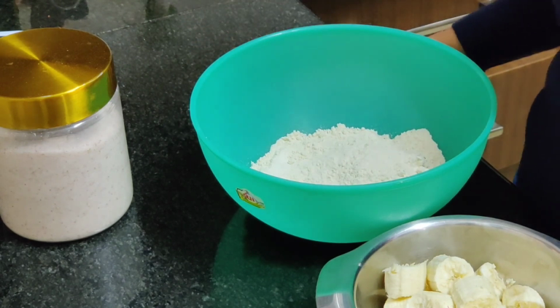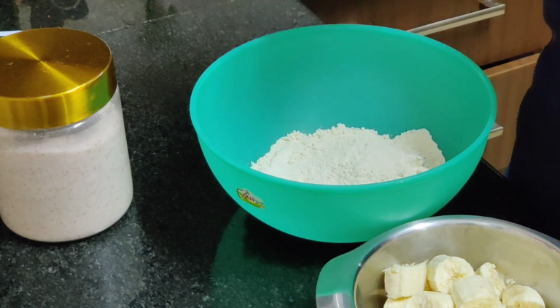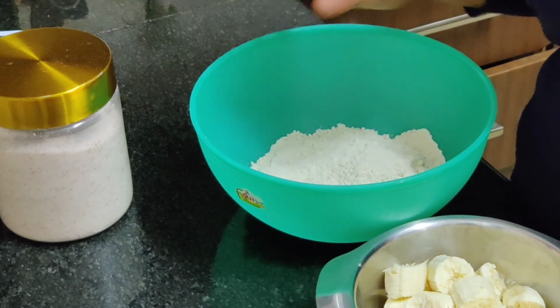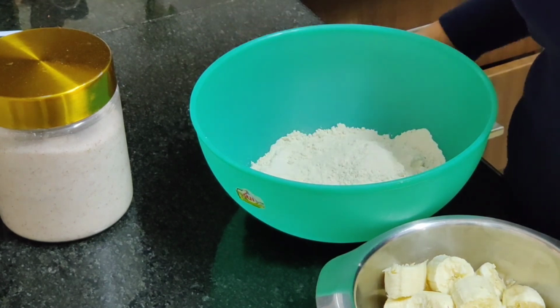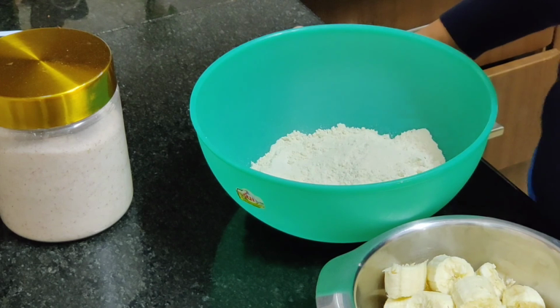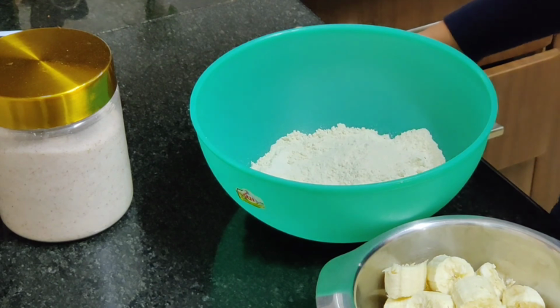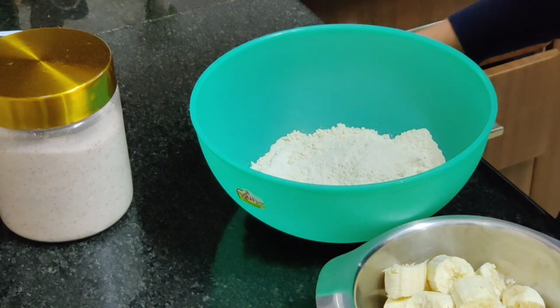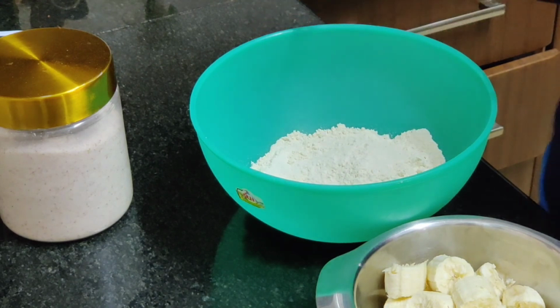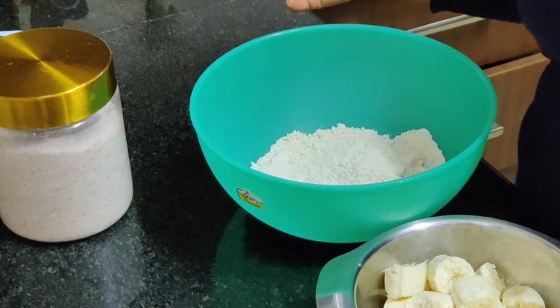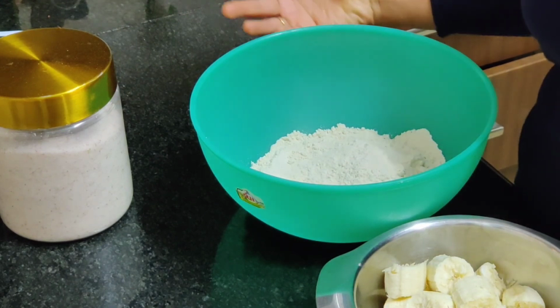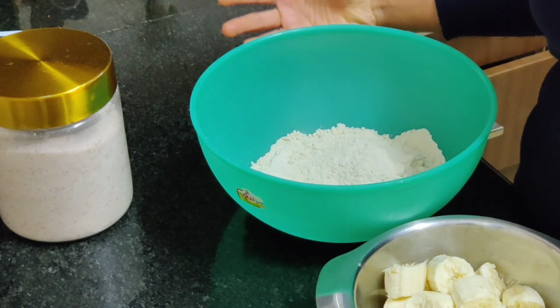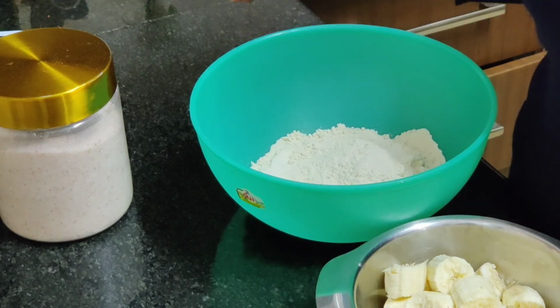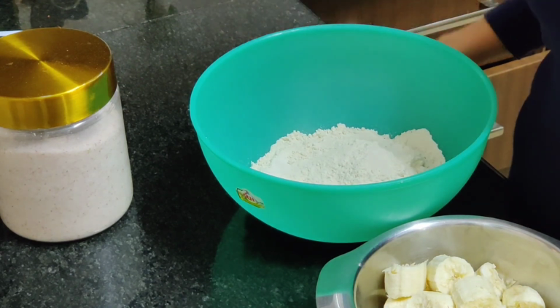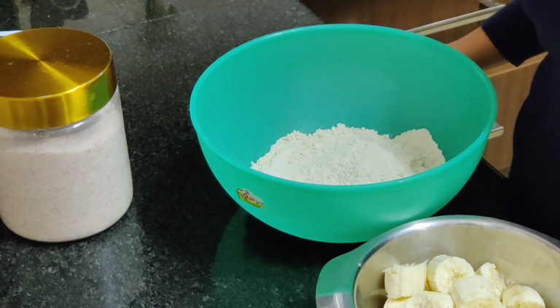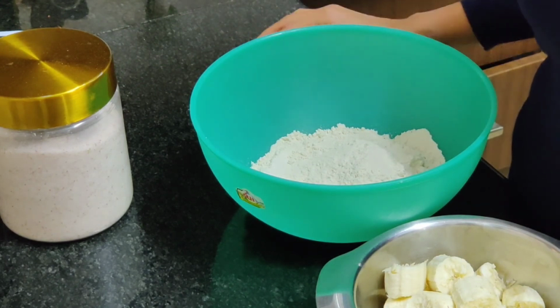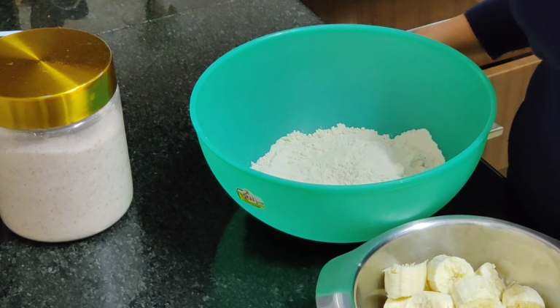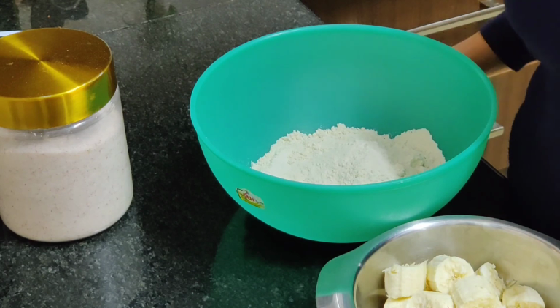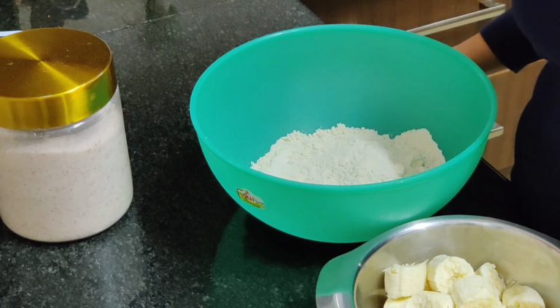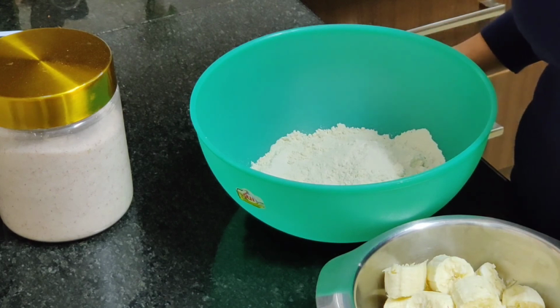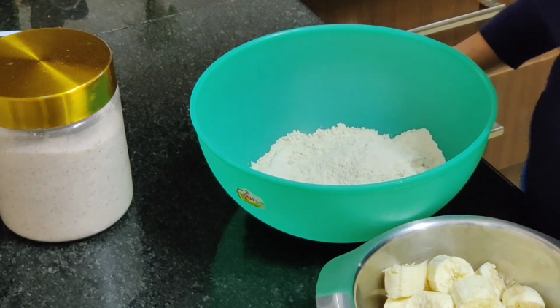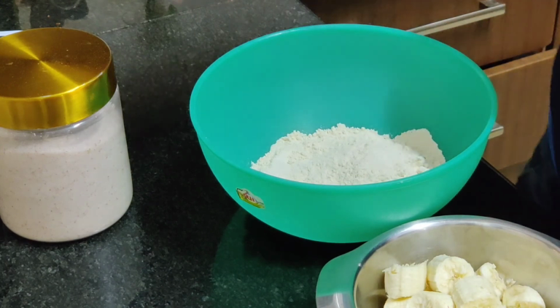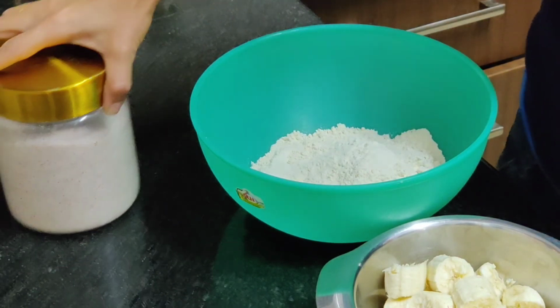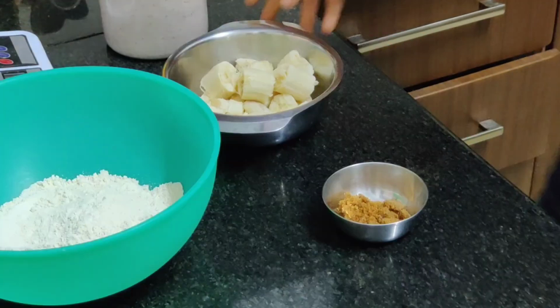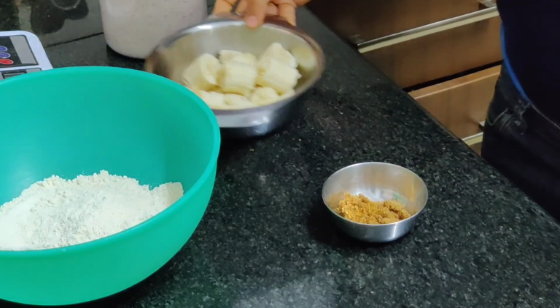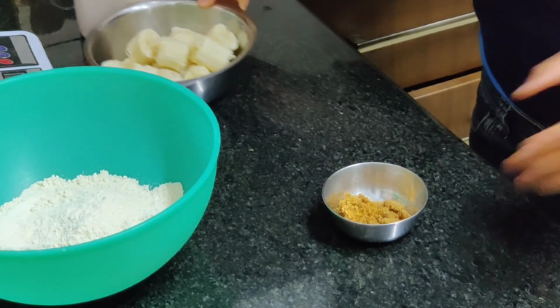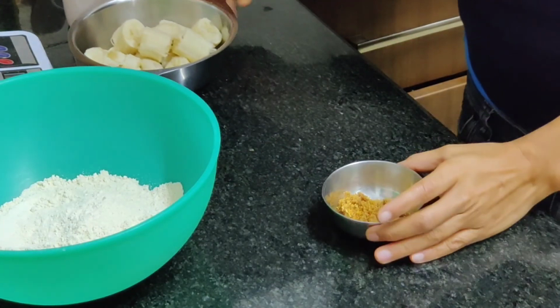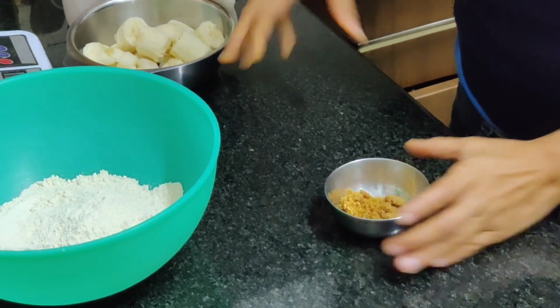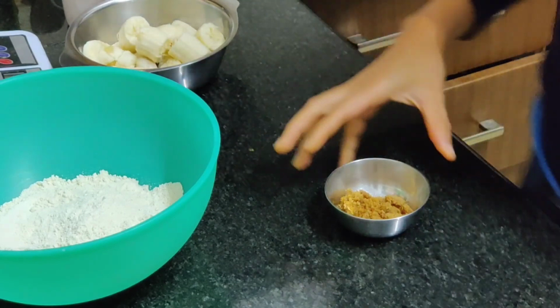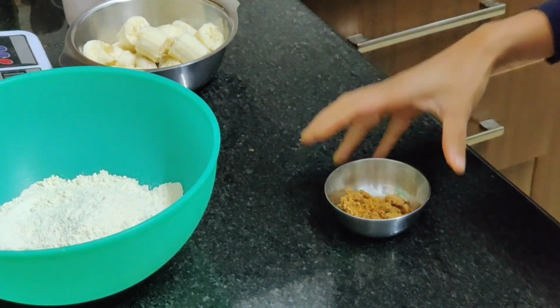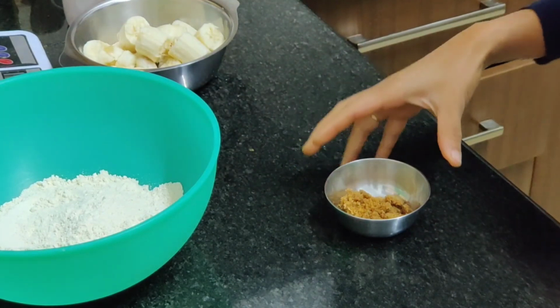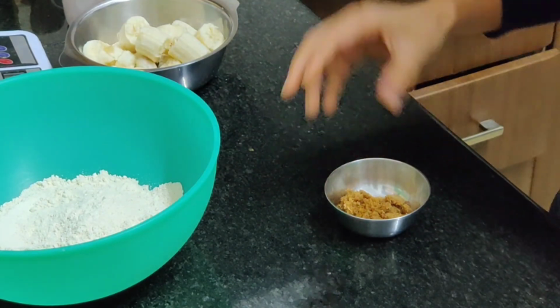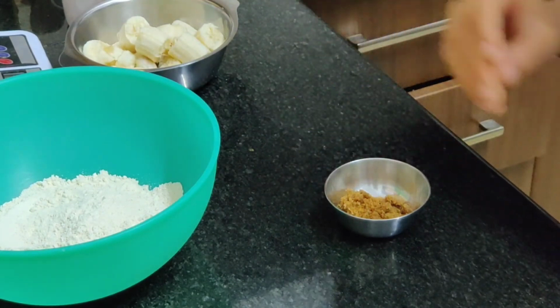Traditionally this puri is had with coconut chutney, so it's sort of a mixture between sweet and savory. I wanted to make this healthier, so in this episode I'm going to bake these buns instead of frying. We are going to start the recipe by activating some yeast for this dough.